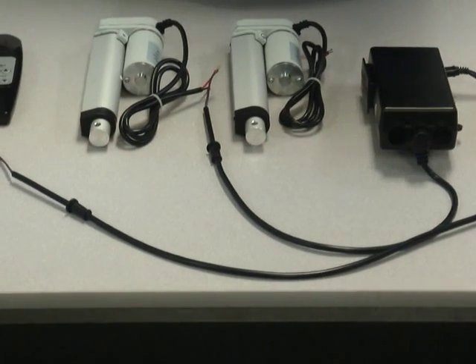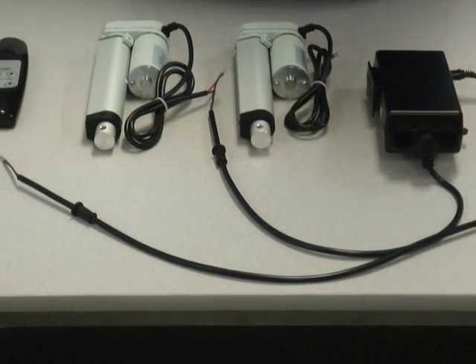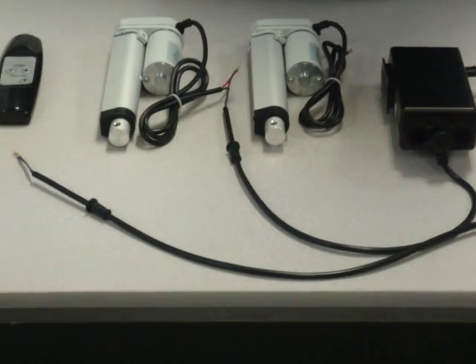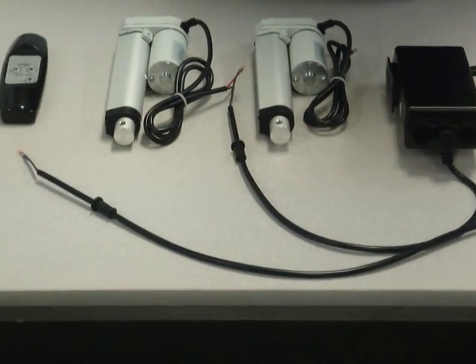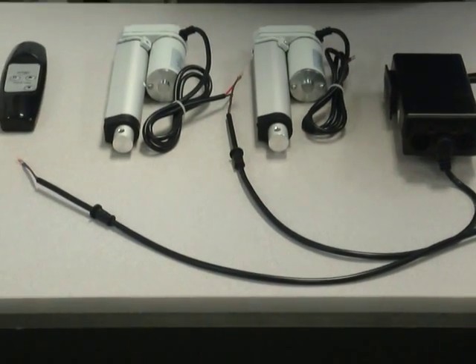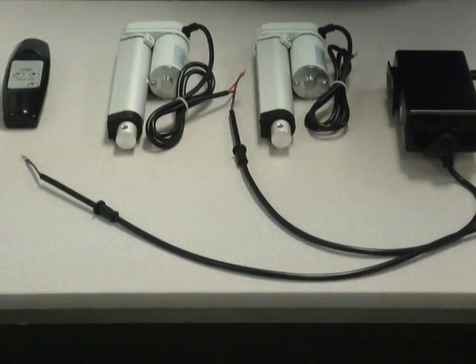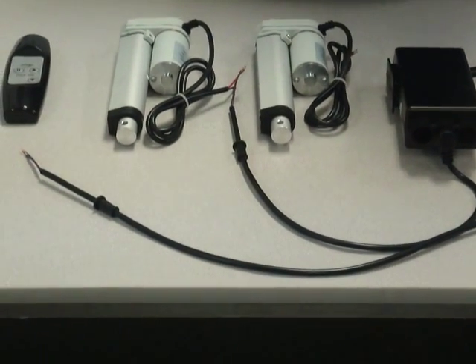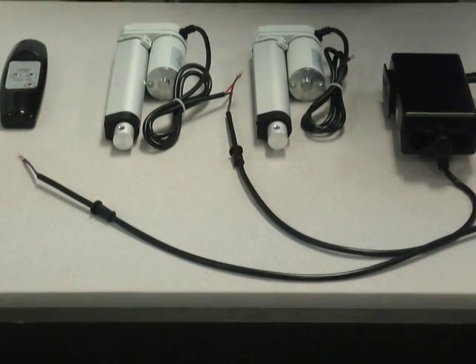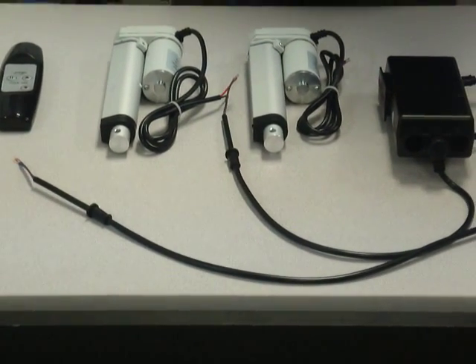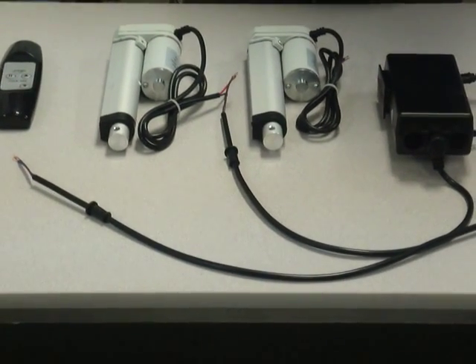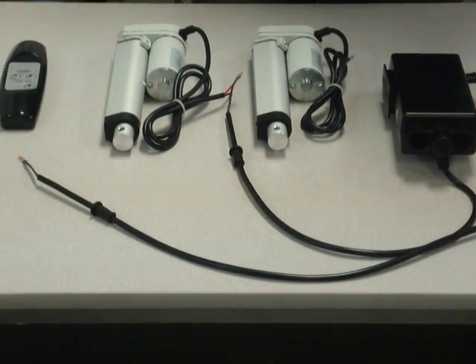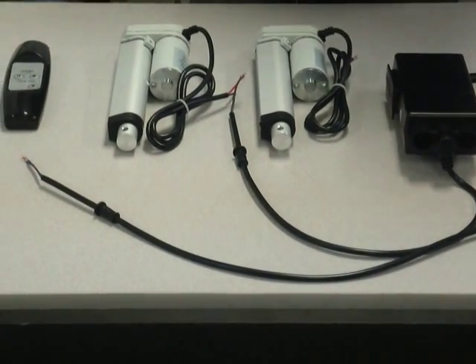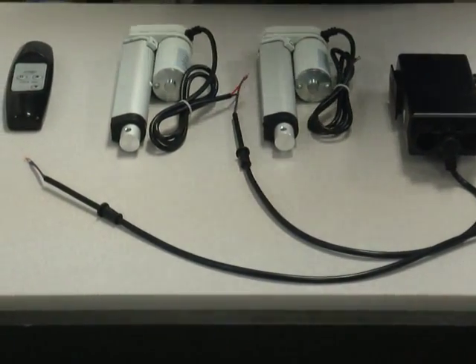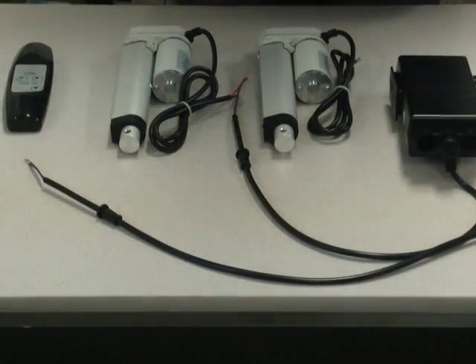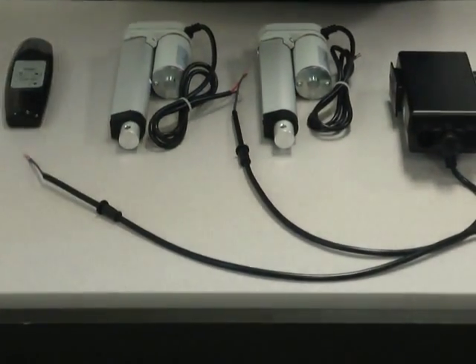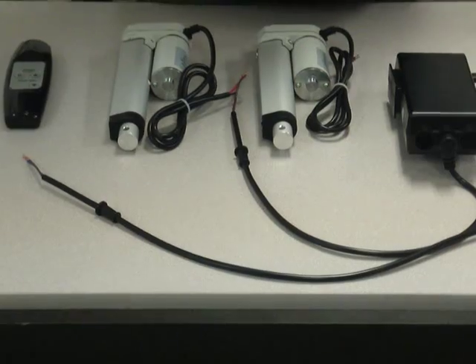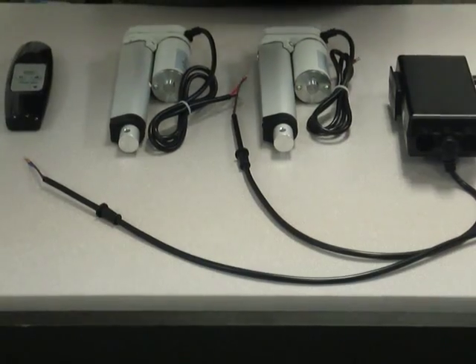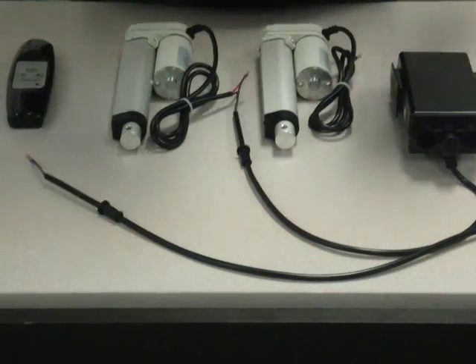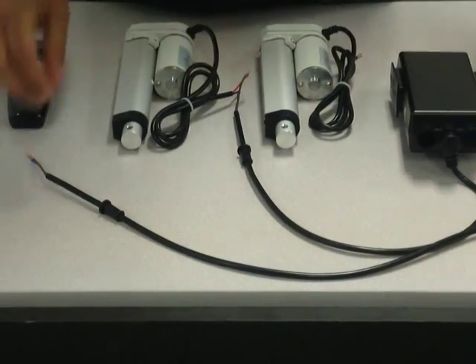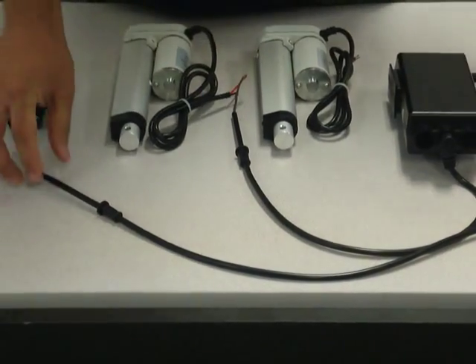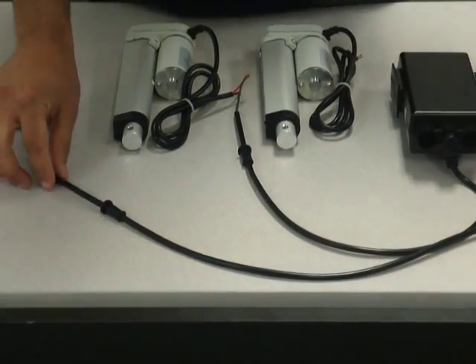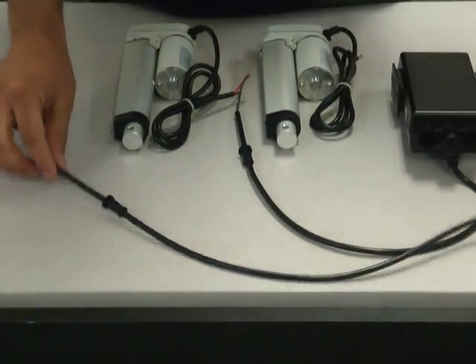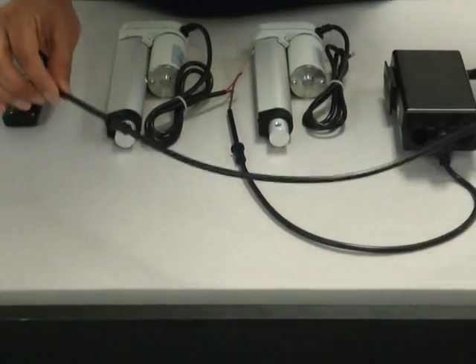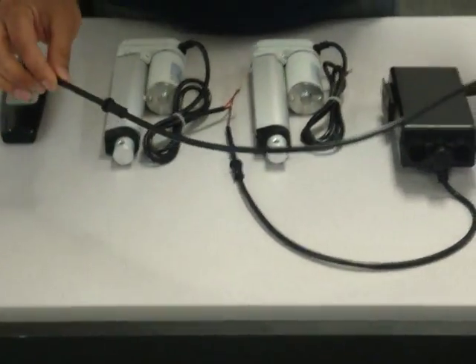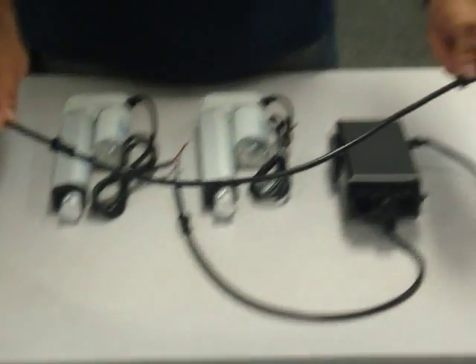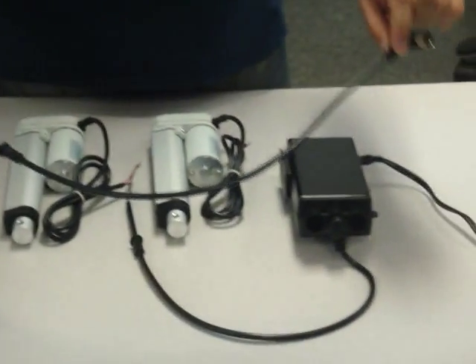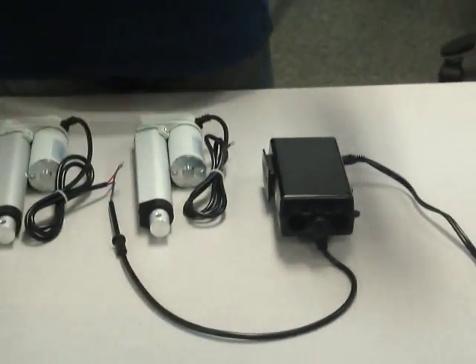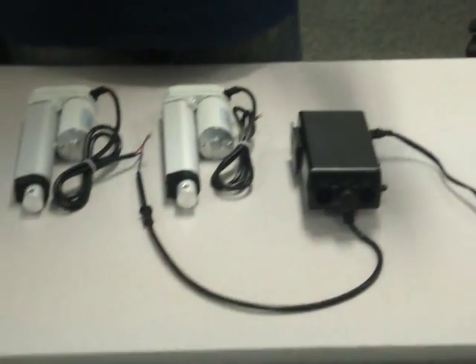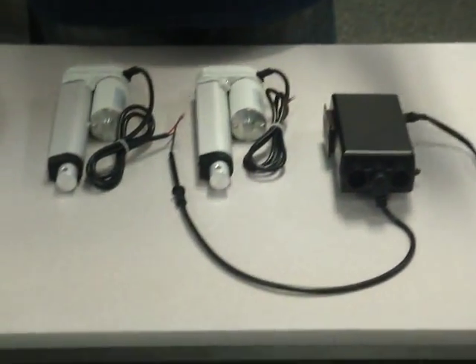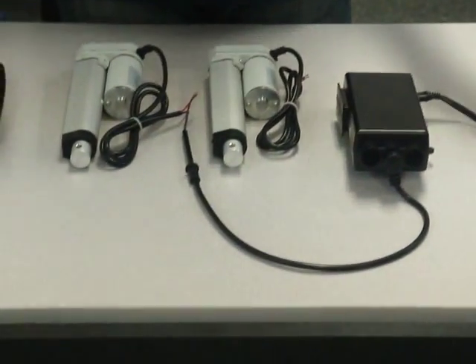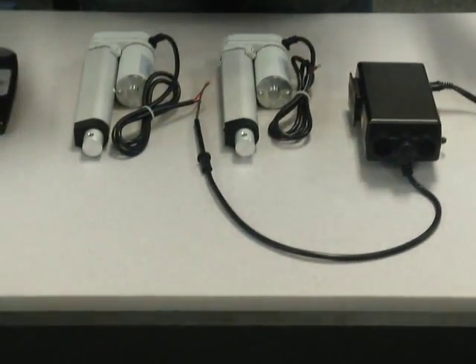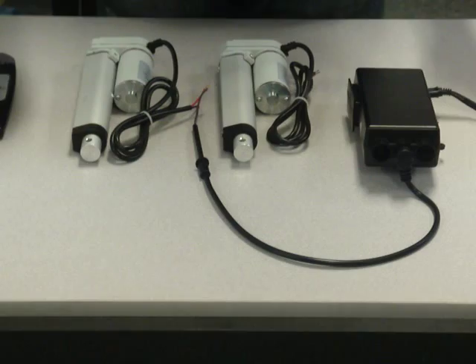Just a note: our mini linear actuators are compatible with any of our control boxes with this additional 4-pin connector. I'm going to show you how easy it is to connect.